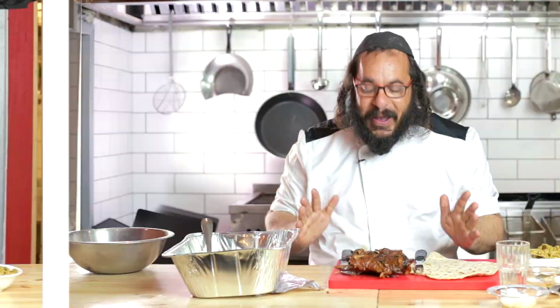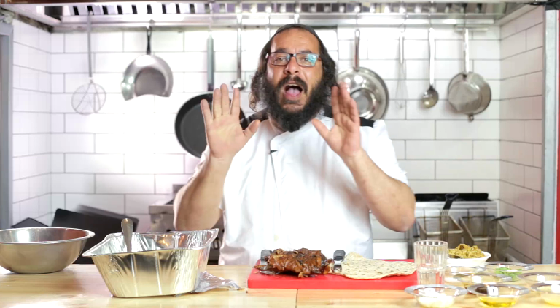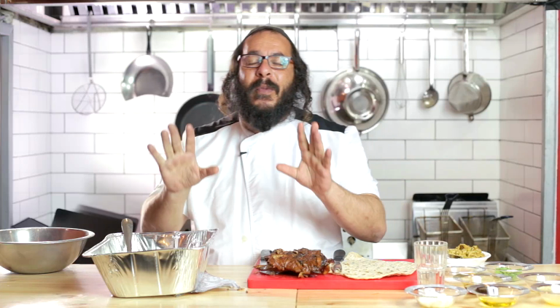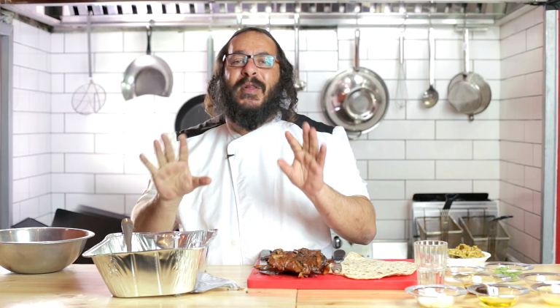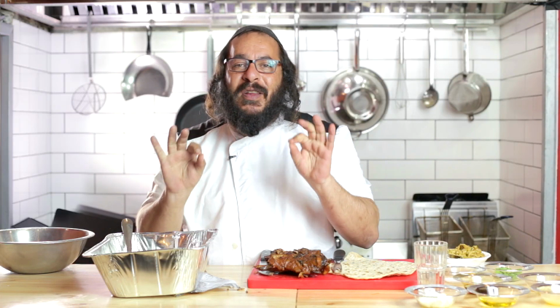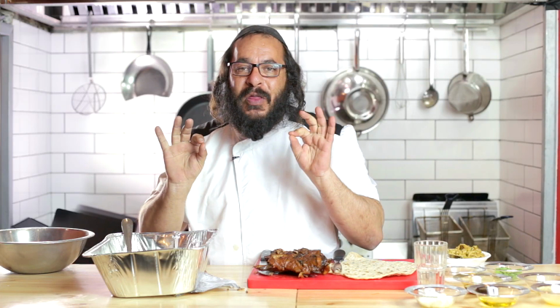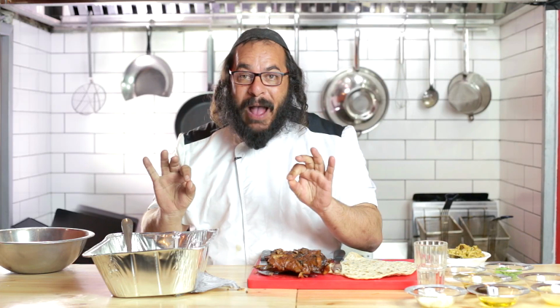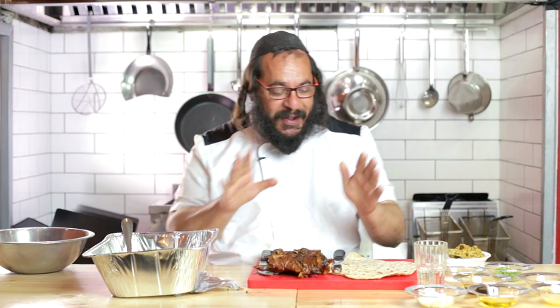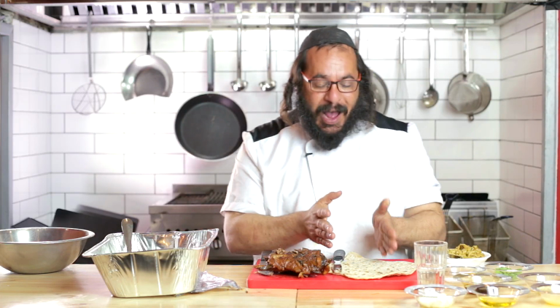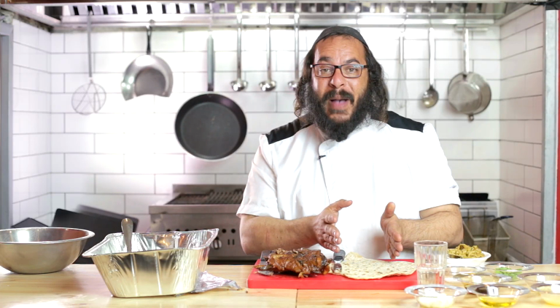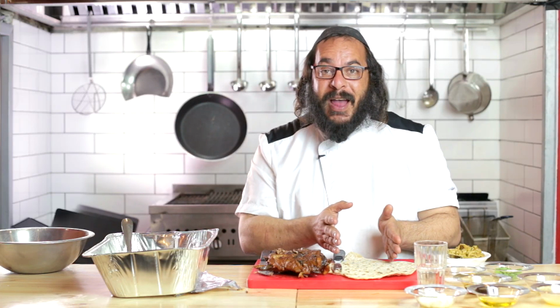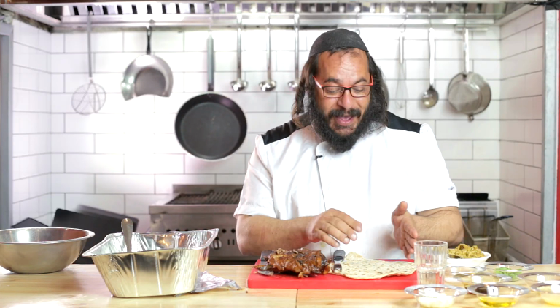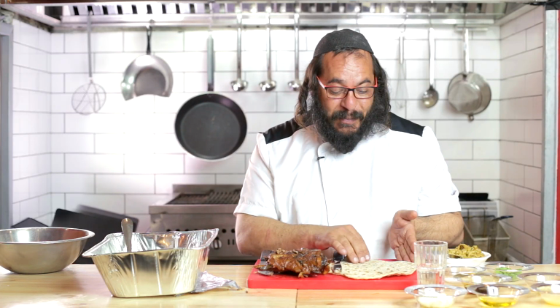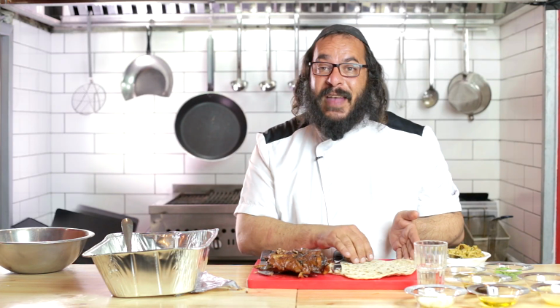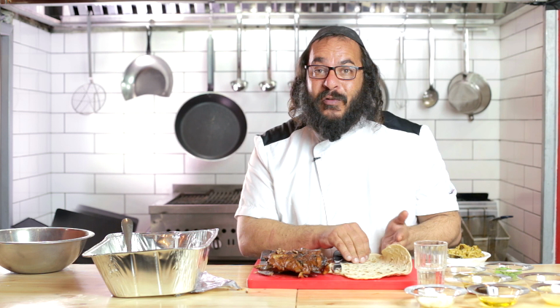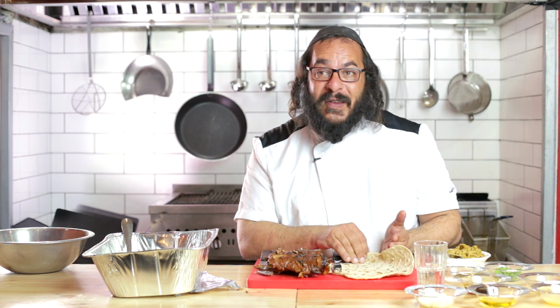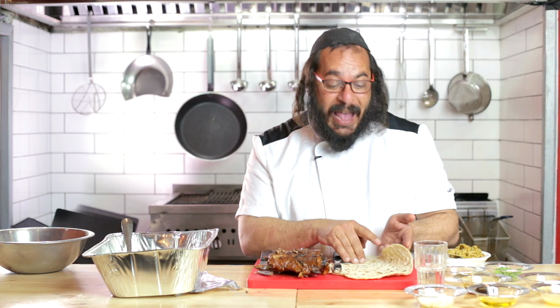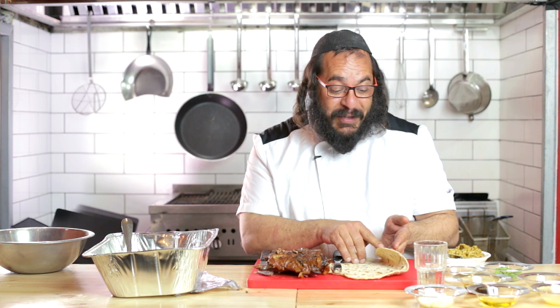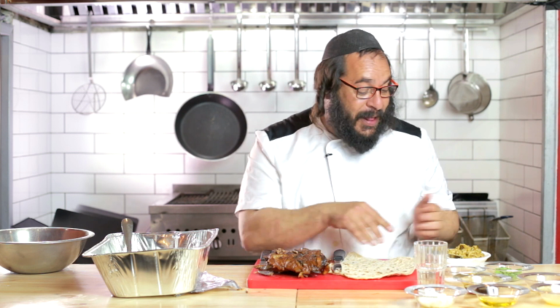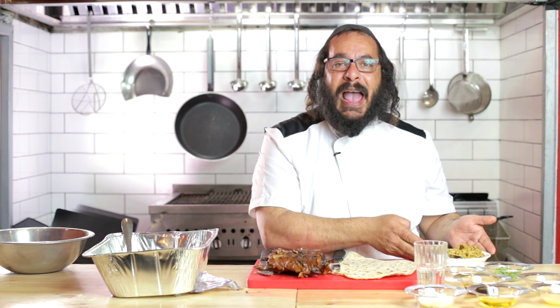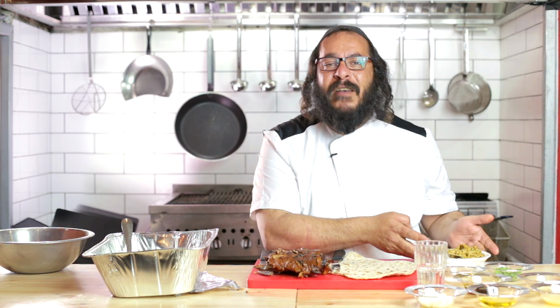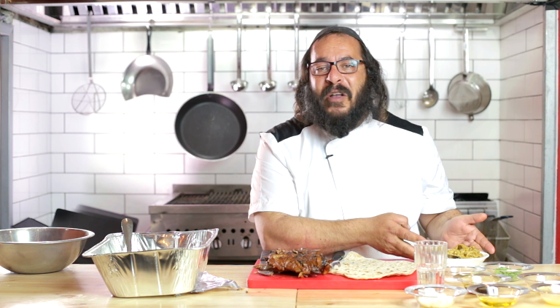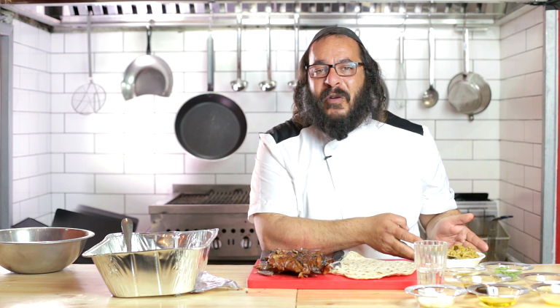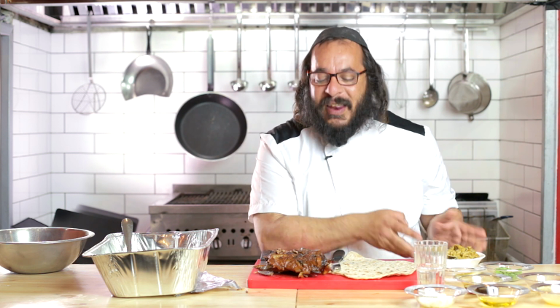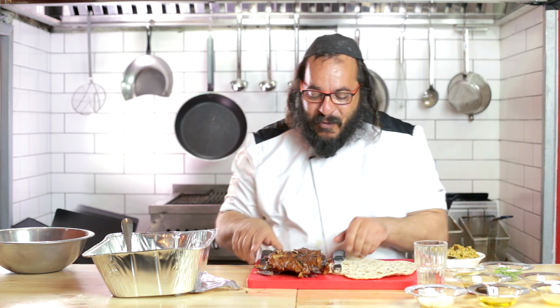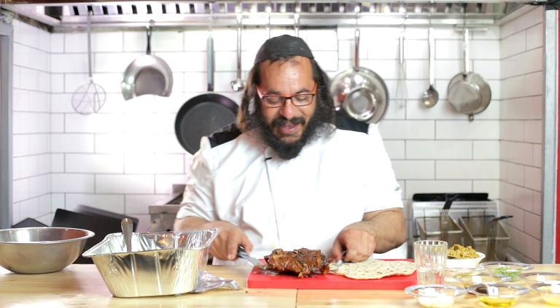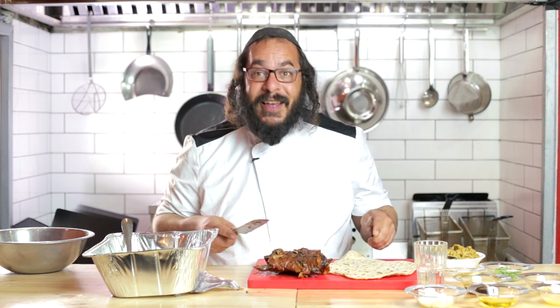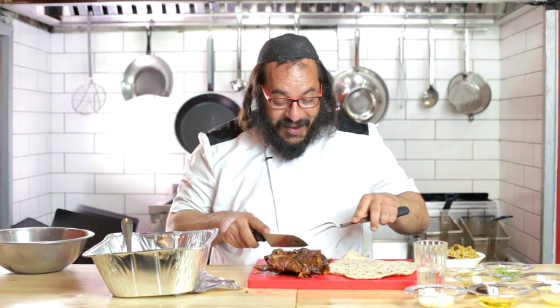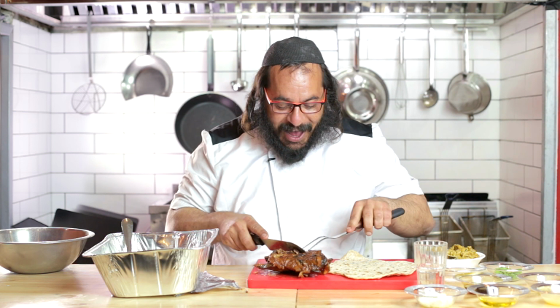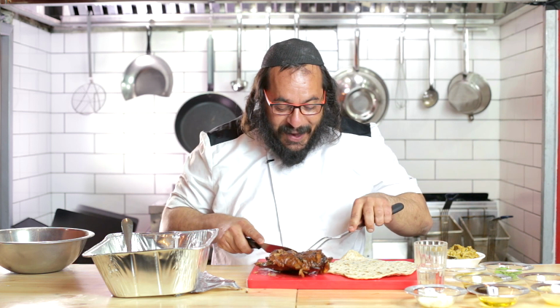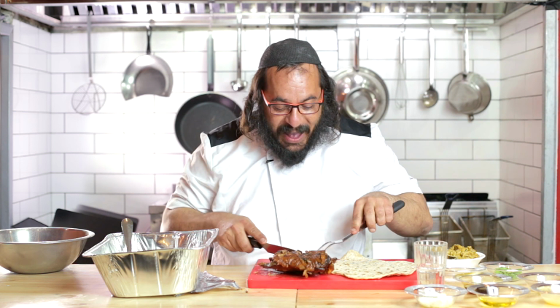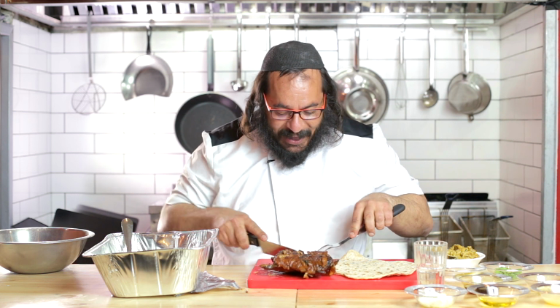The lamb is braised for three hours. I've got my Yemenite matzah here — the soft one that's like a burrito — and I've got my guacaroset. I'm ready to start cutting this and making it.